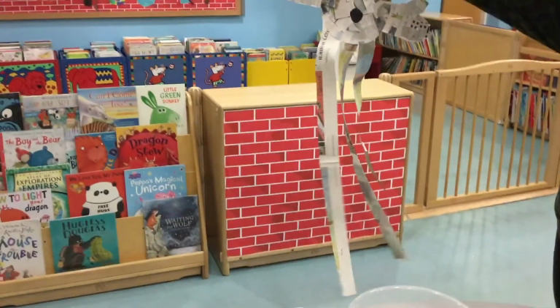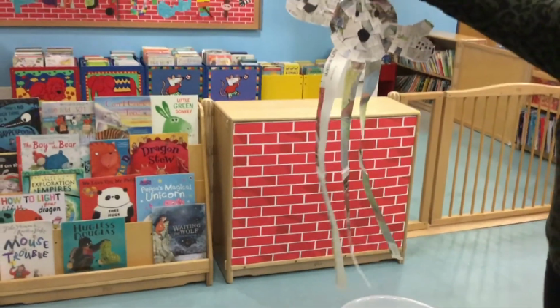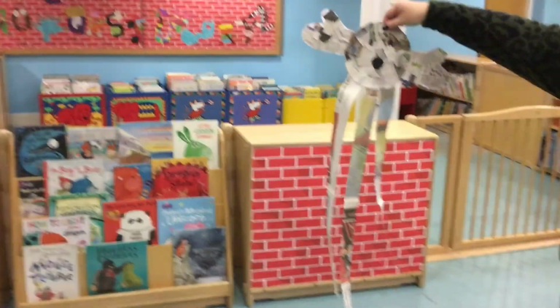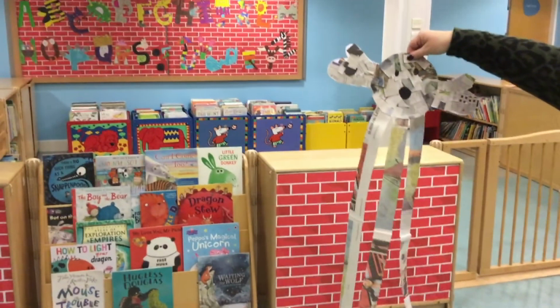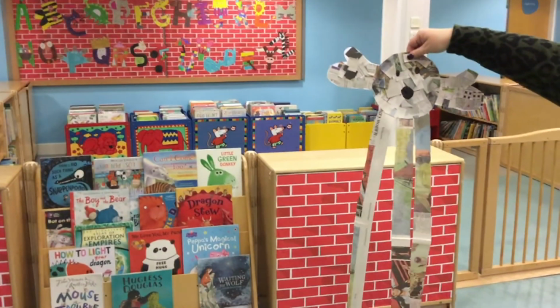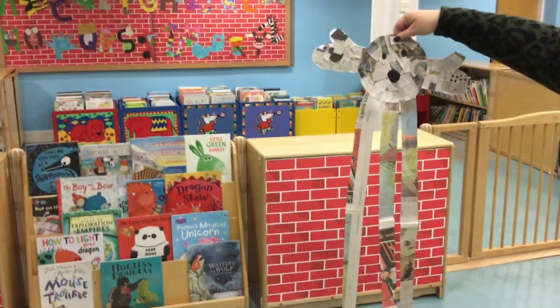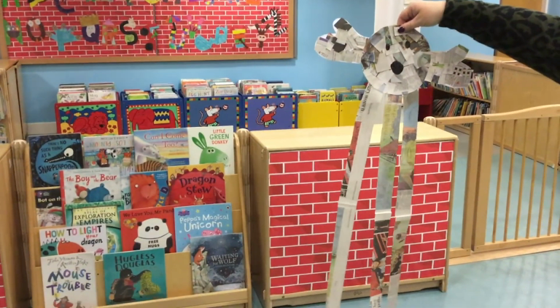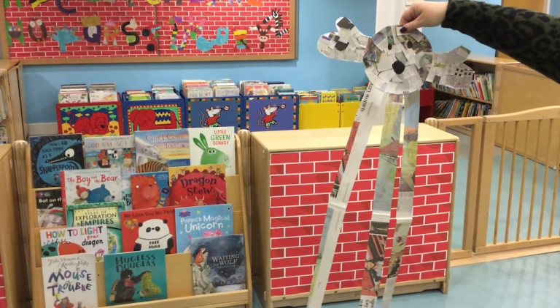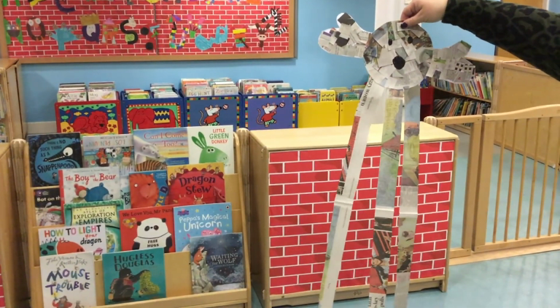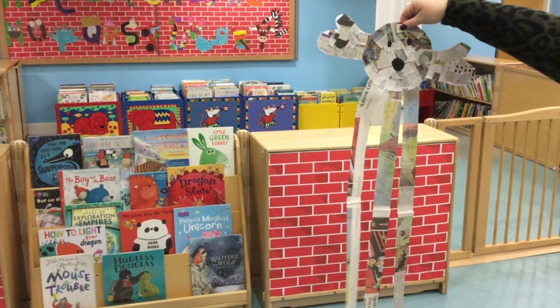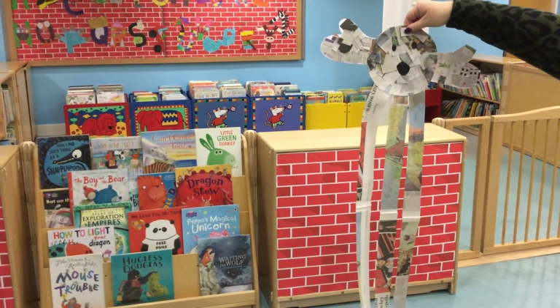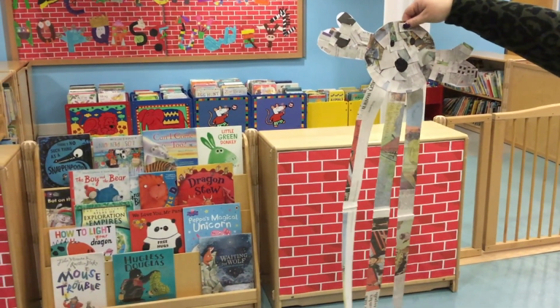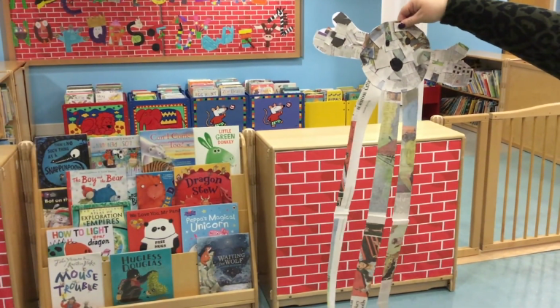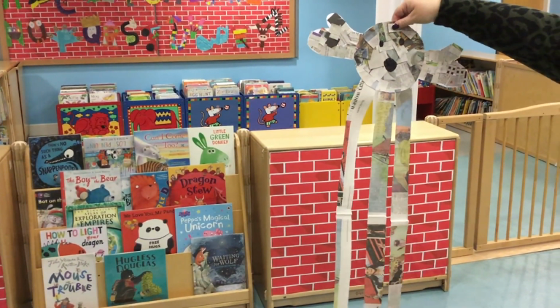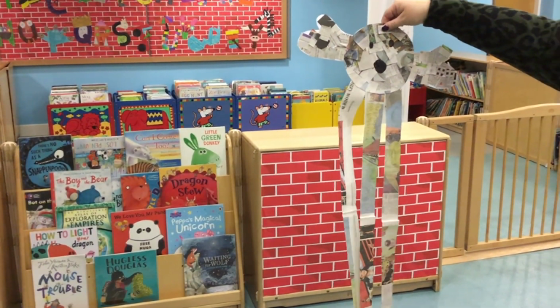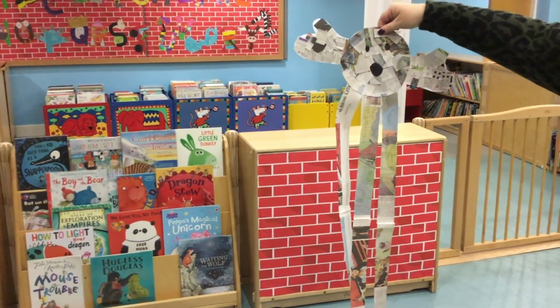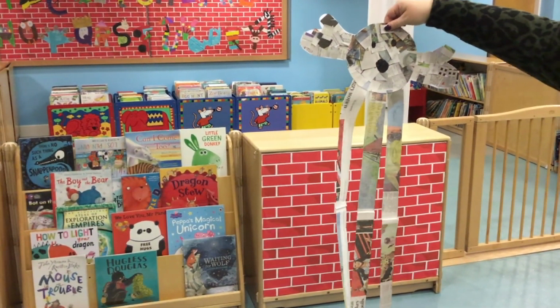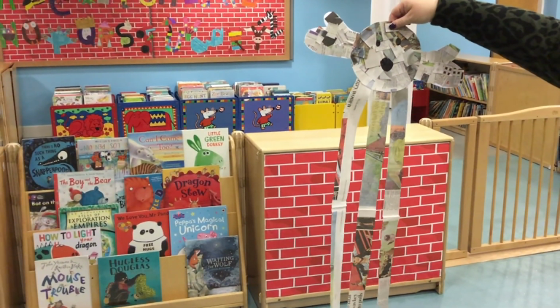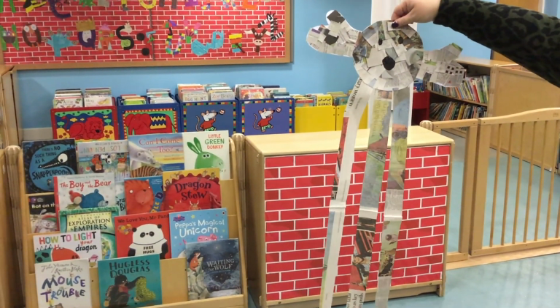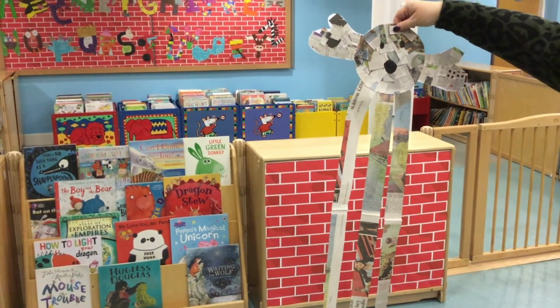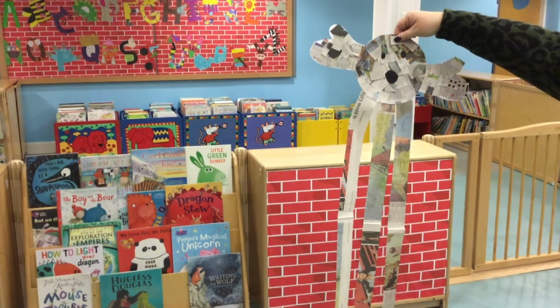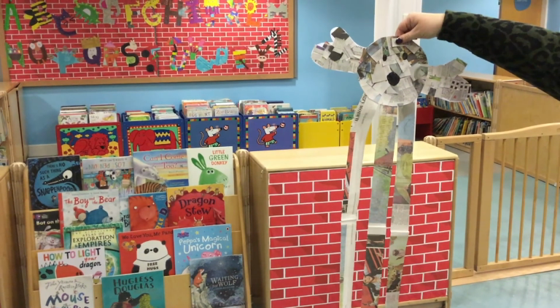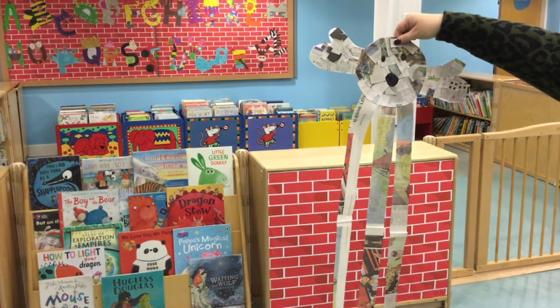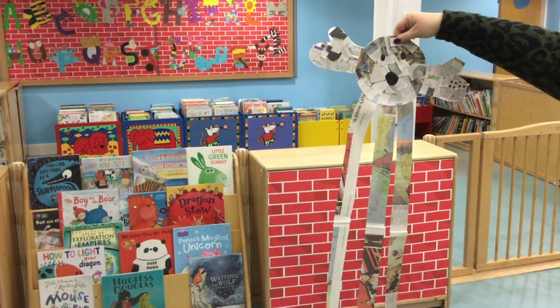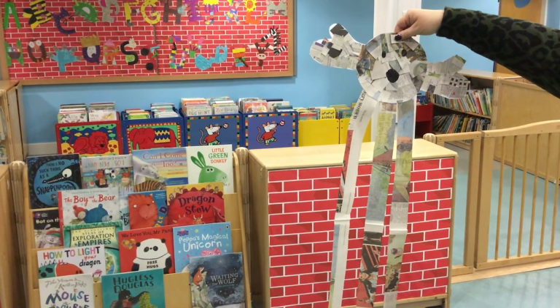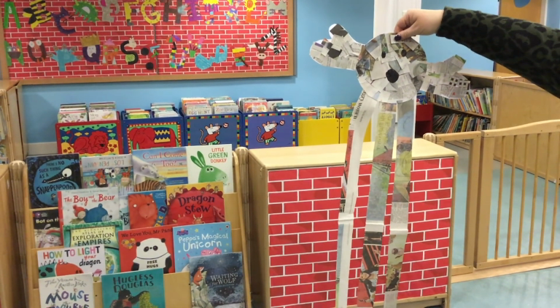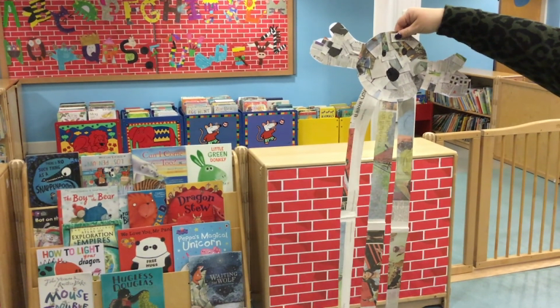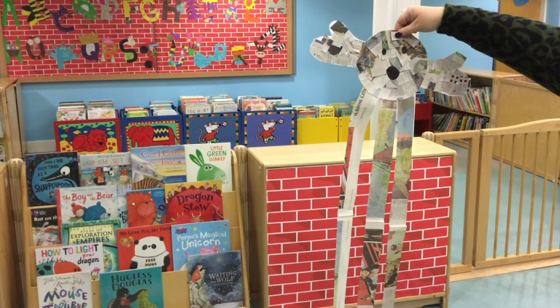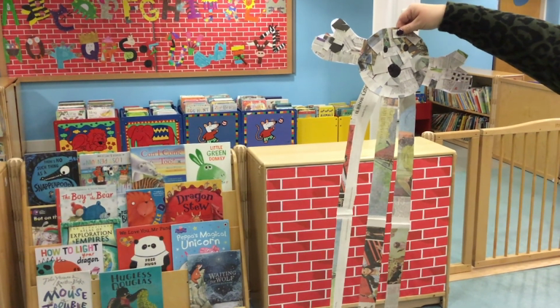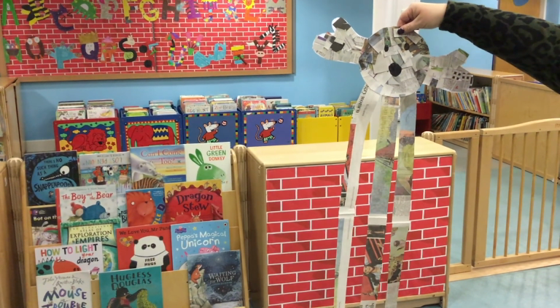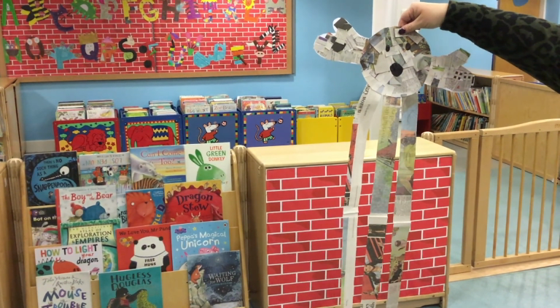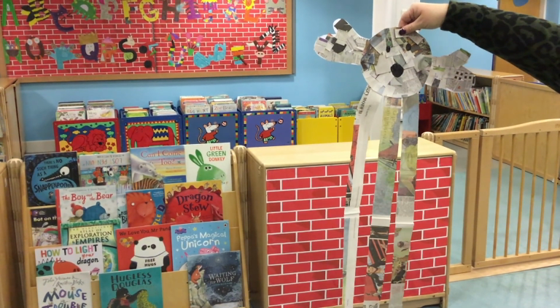There we have our newspaper ghost. Thanks for watching, and we hope you've enjoyed this online craft today. Bye-bye.